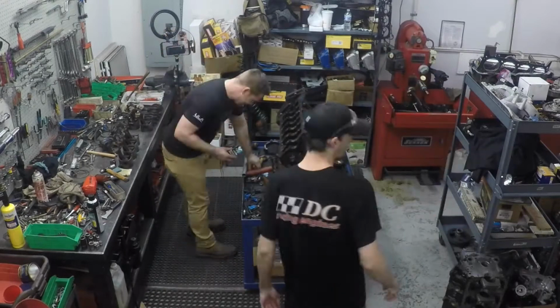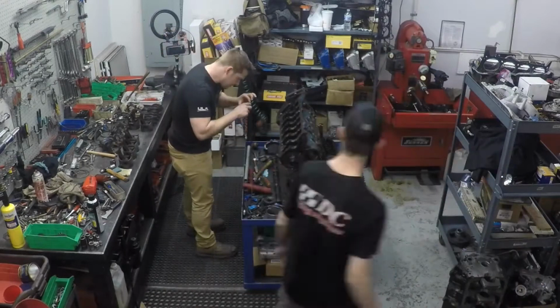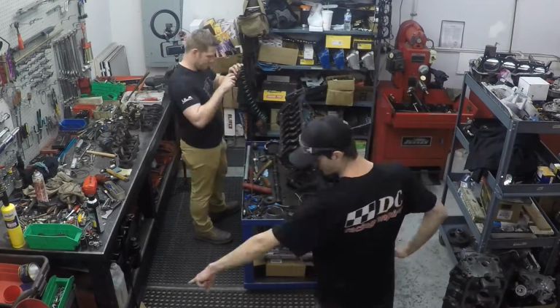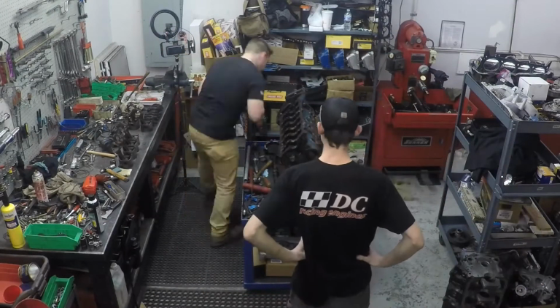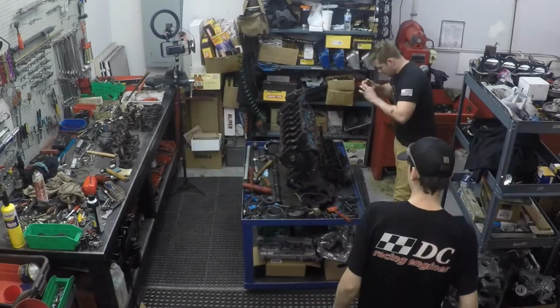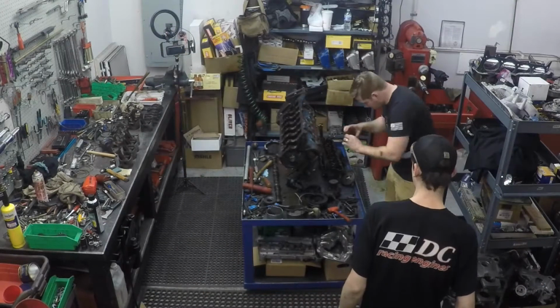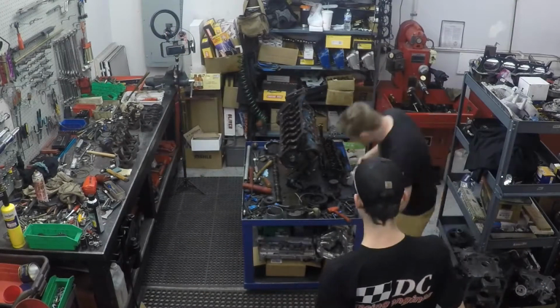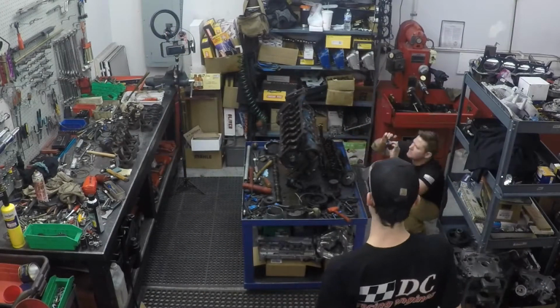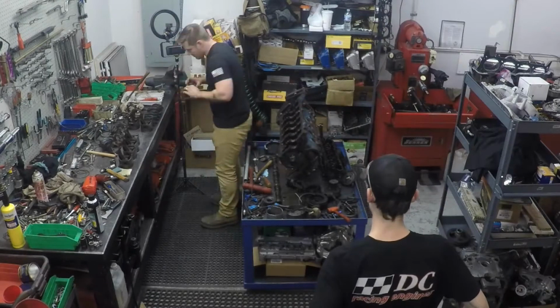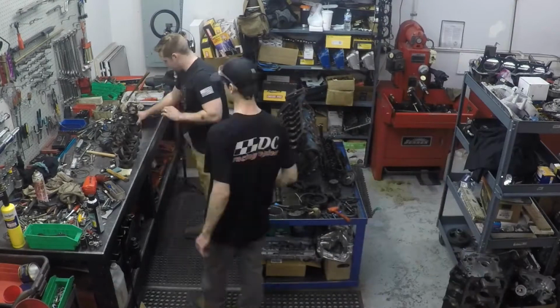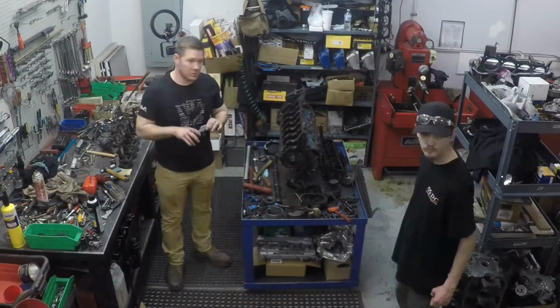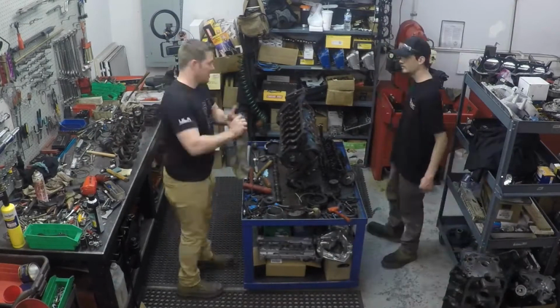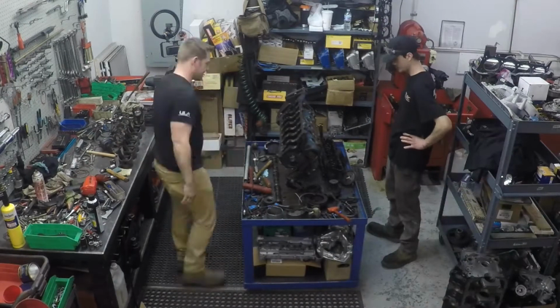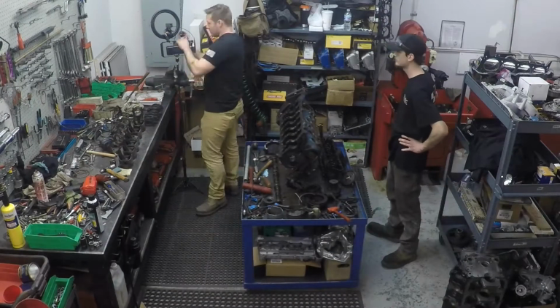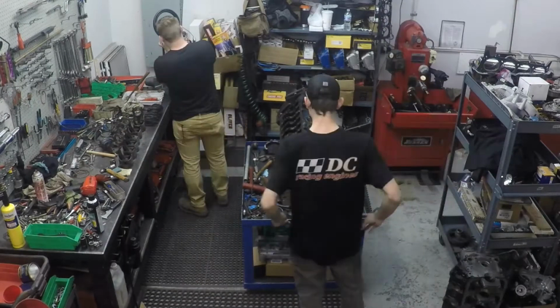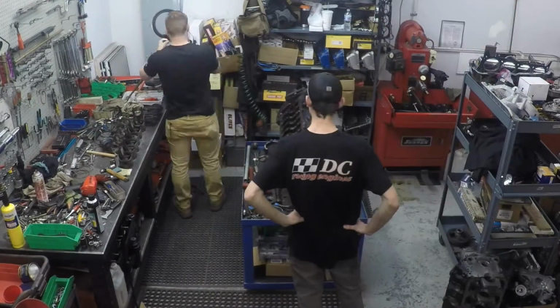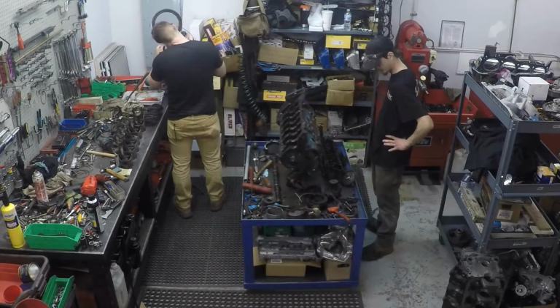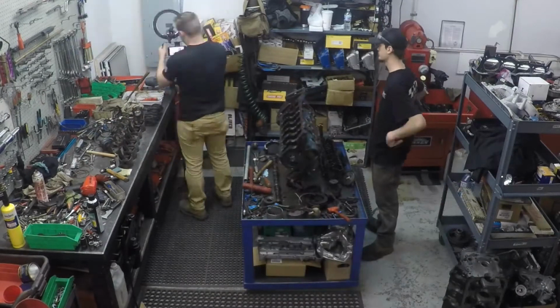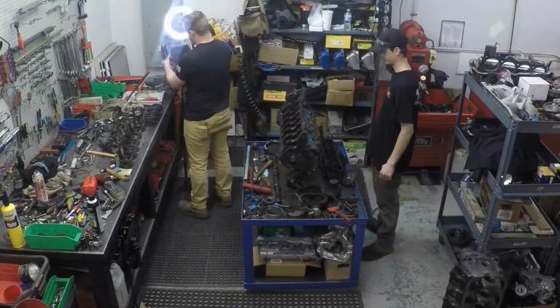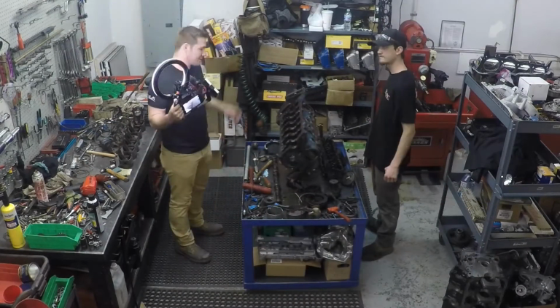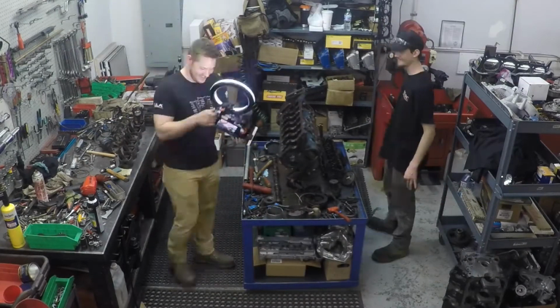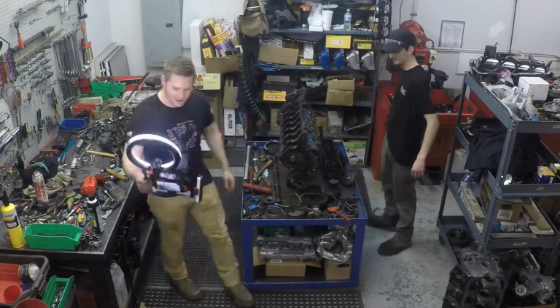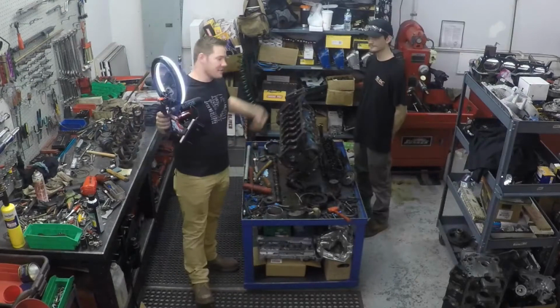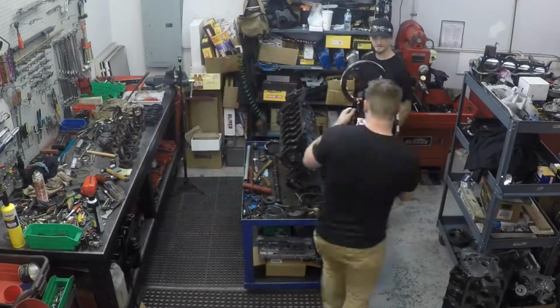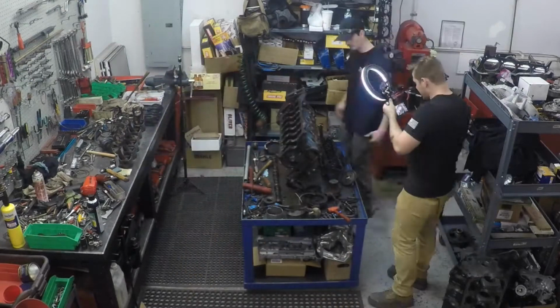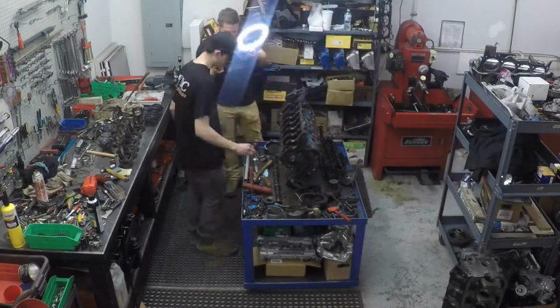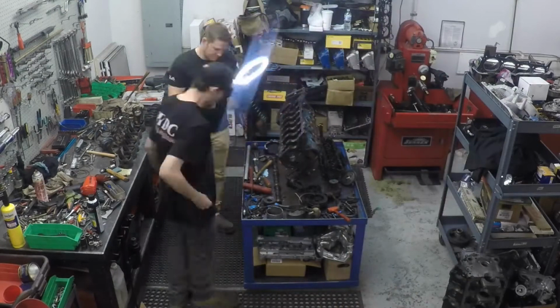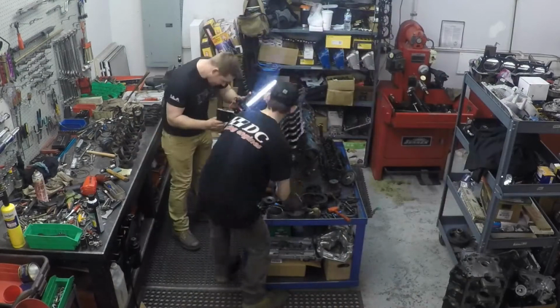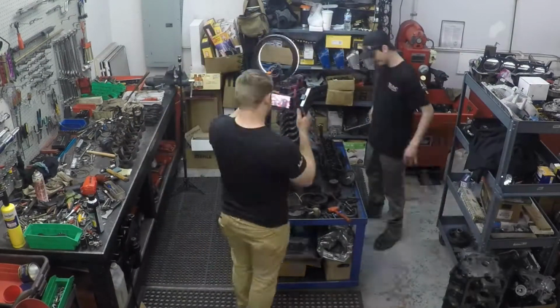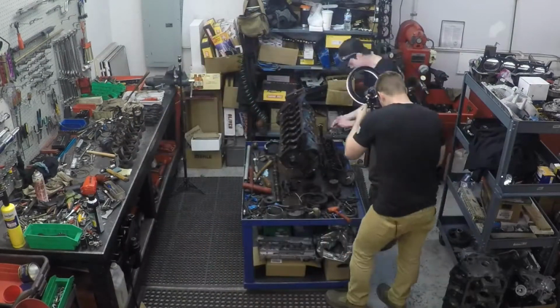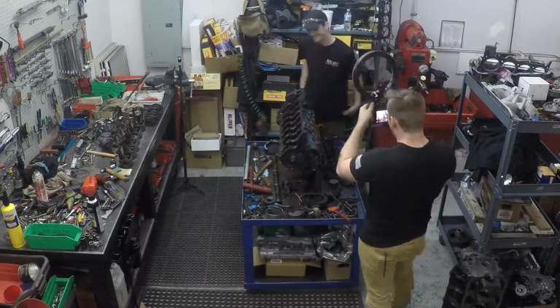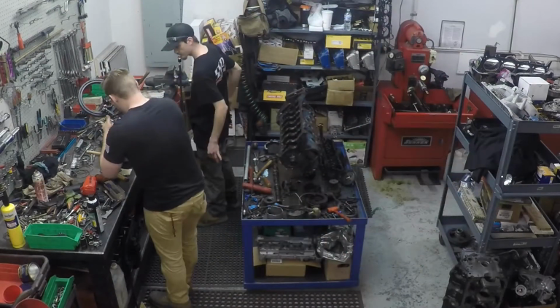Once the motor was entirely disassembled, we made sure that everything was documented, shot a quick outro, and then started putting everything away — making sure it was all labeled so we knew what everything was and where it was for a later date.